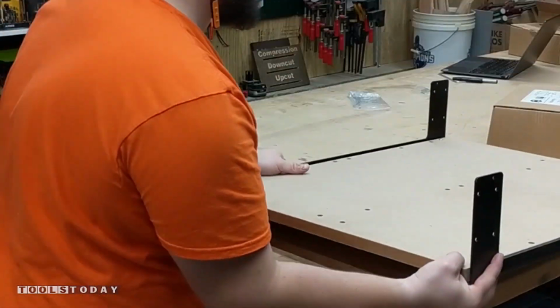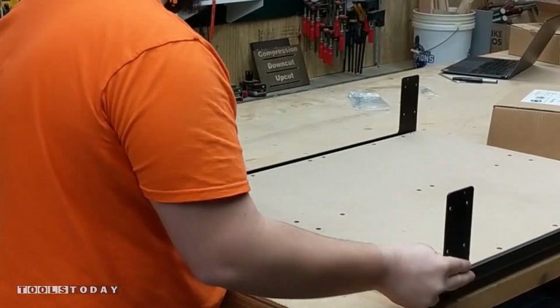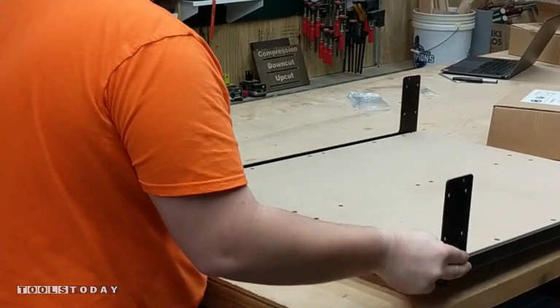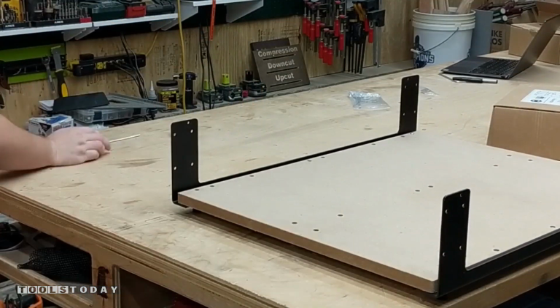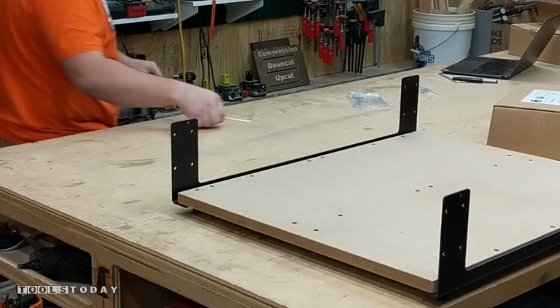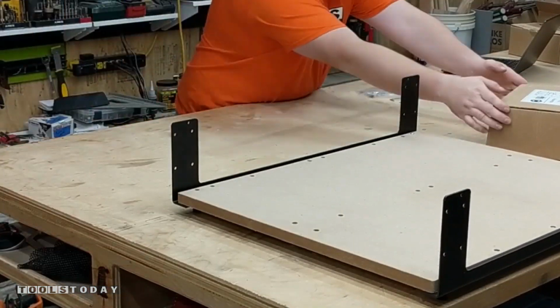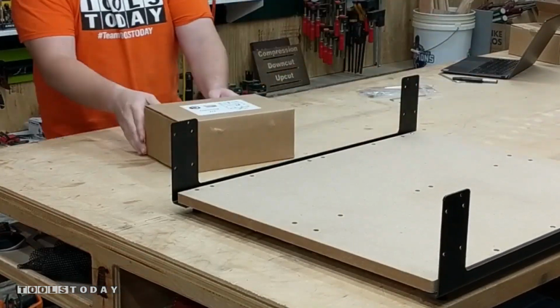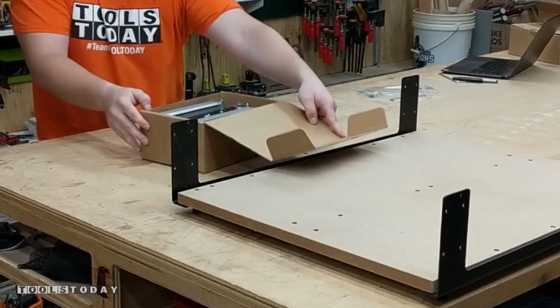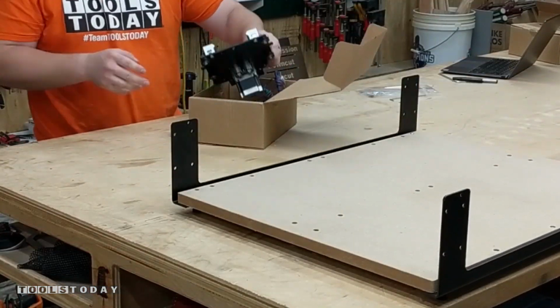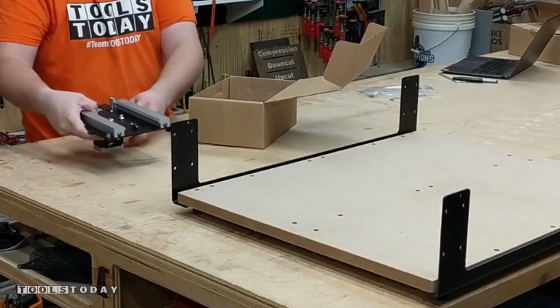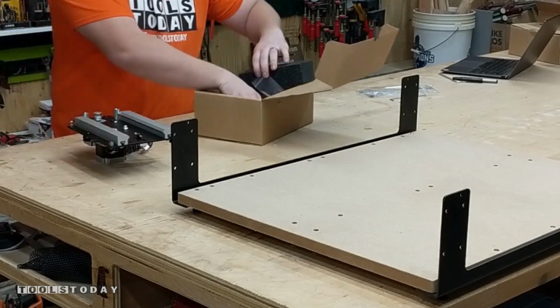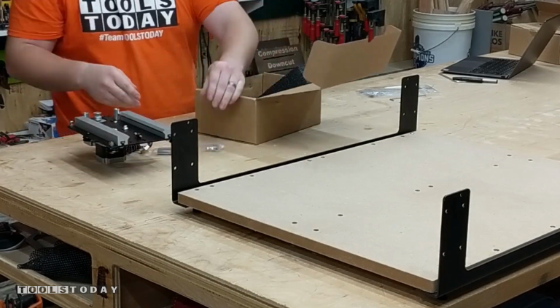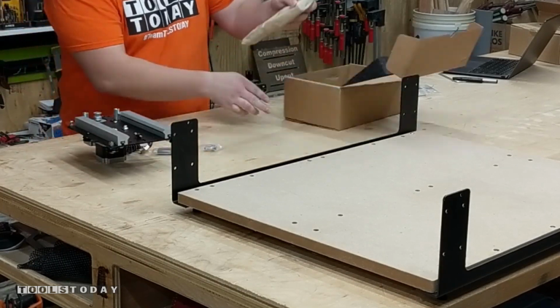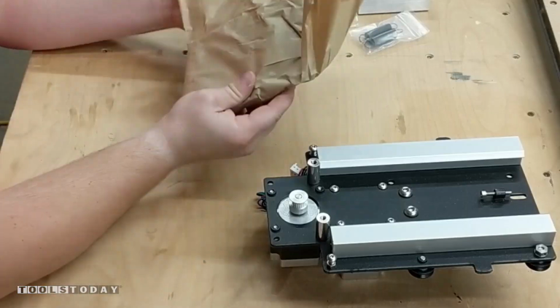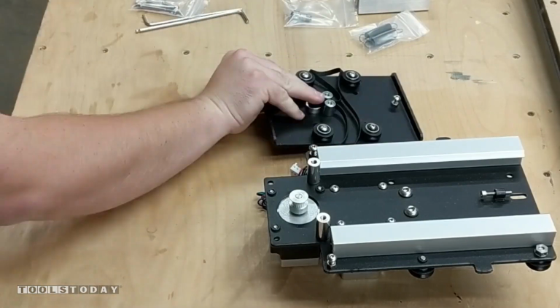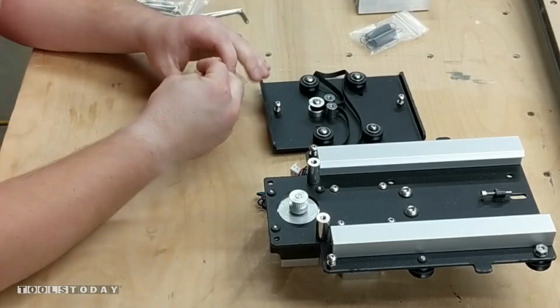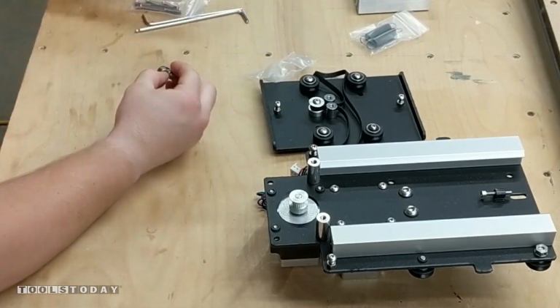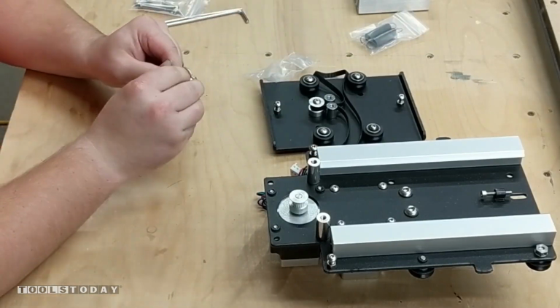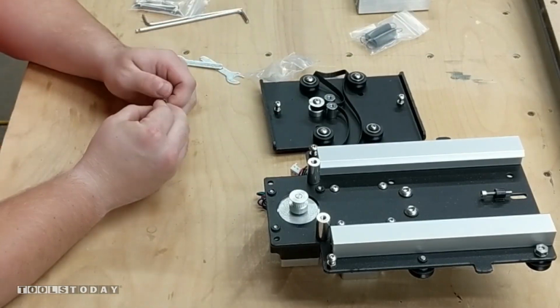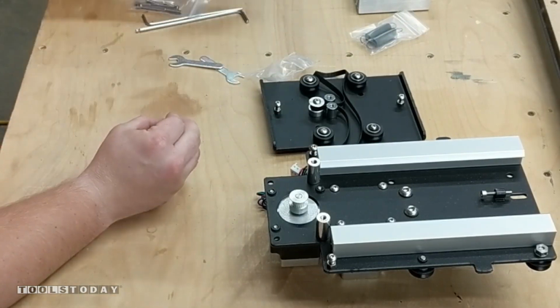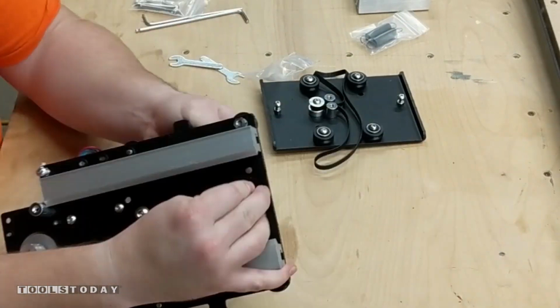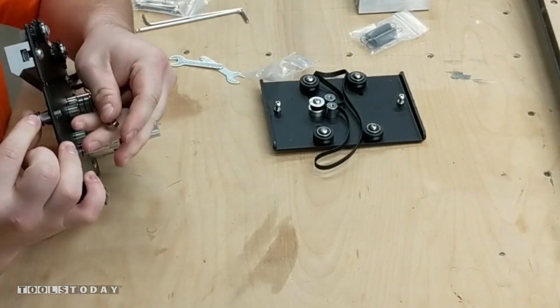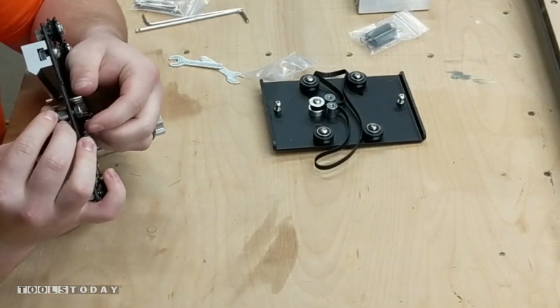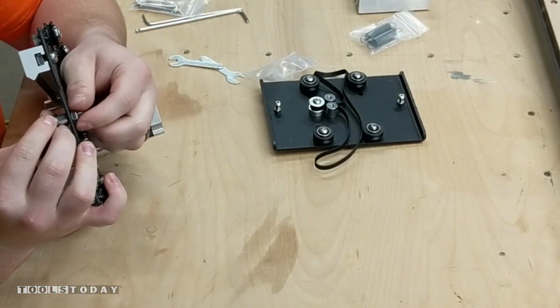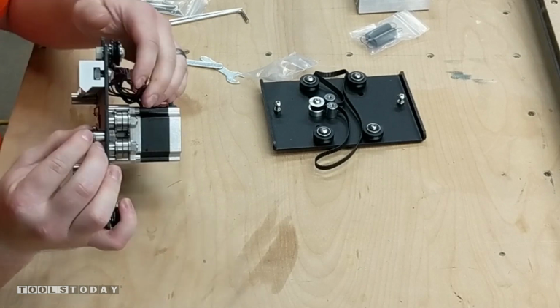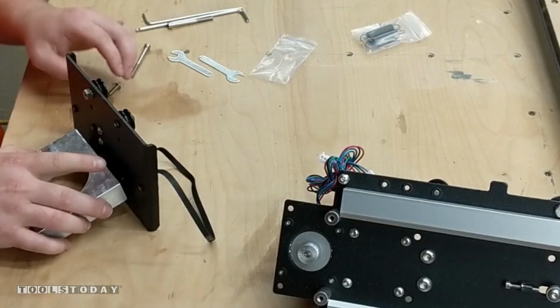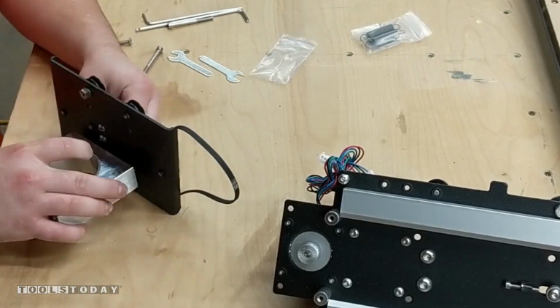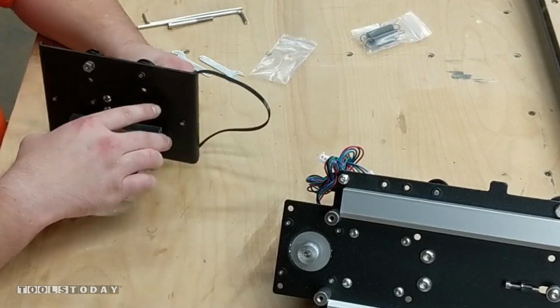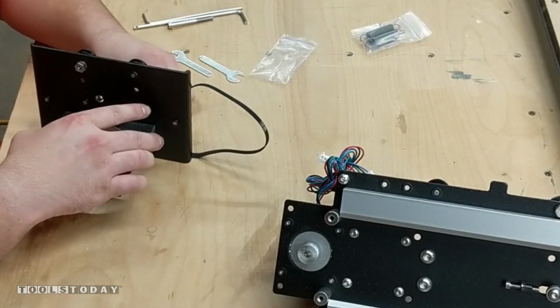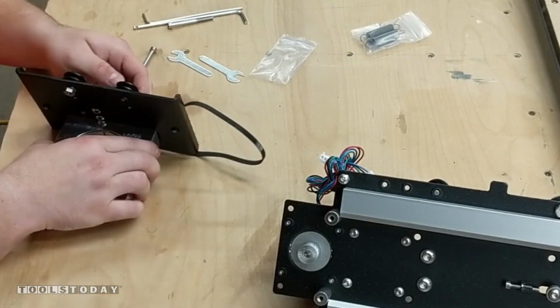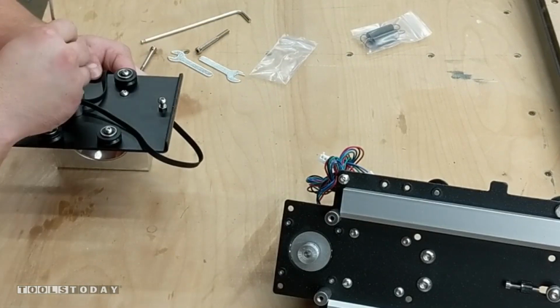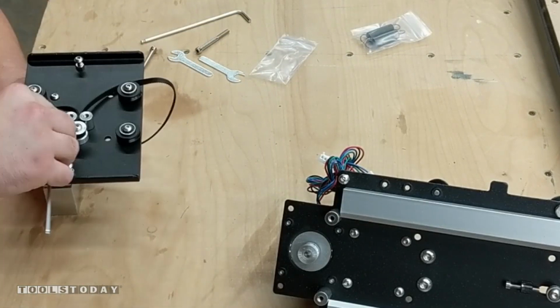We can now put that out of the way and begin working on the X and Z axis assembly. We're going to get everything unboxed here. The first thing that we're going to do is install the idler wheel and then go ahead and get the spindle mount installed.